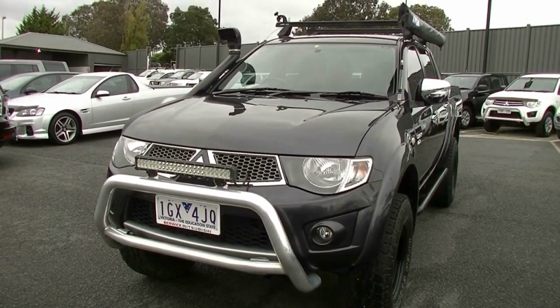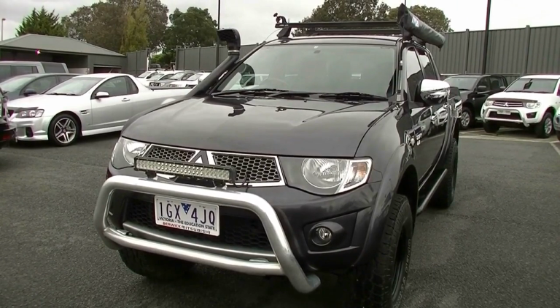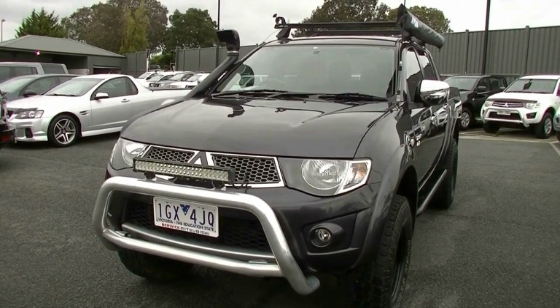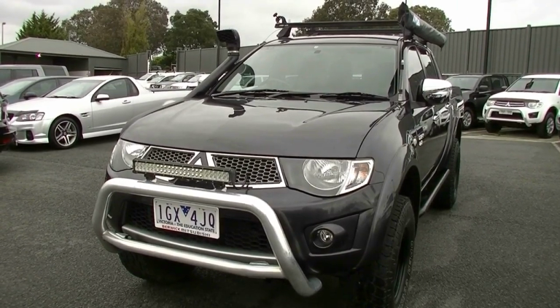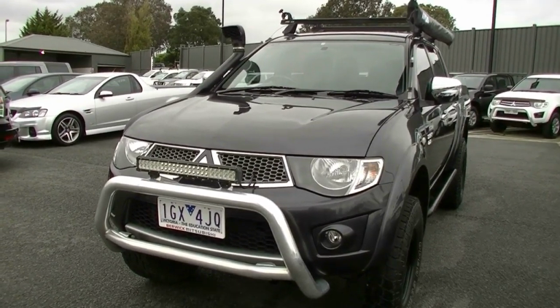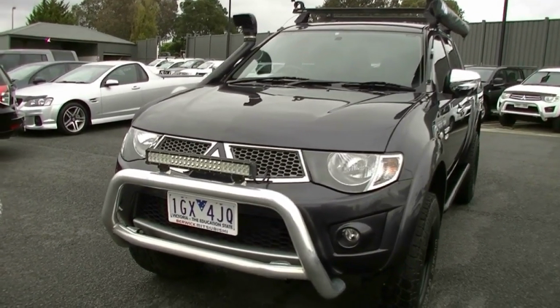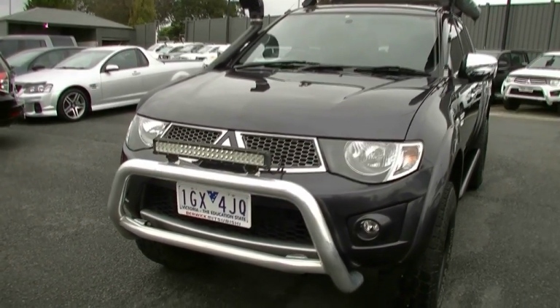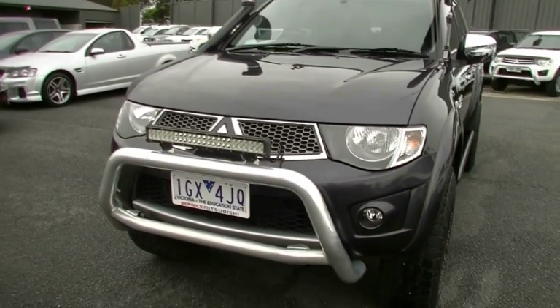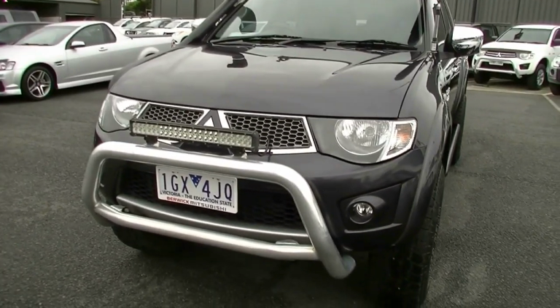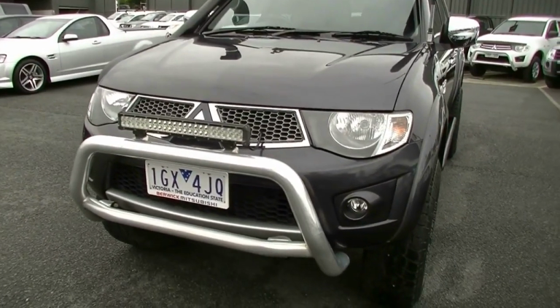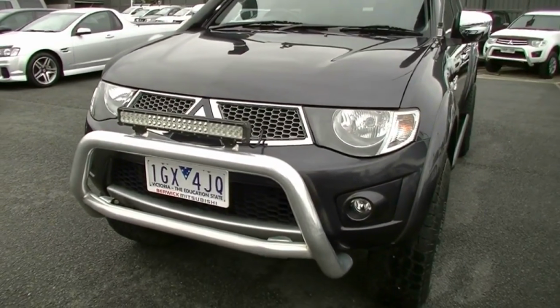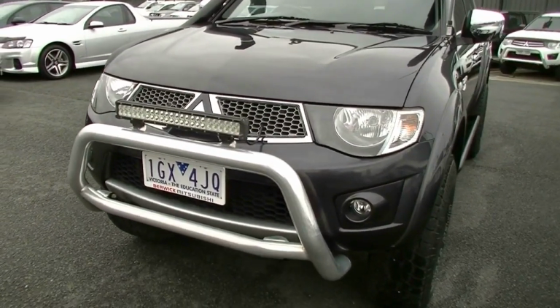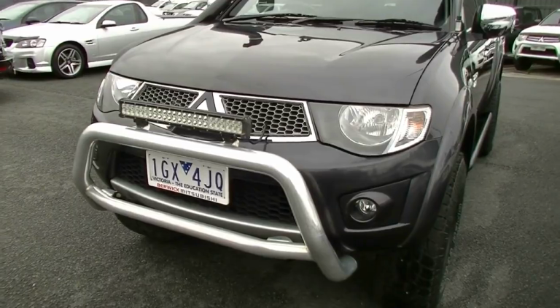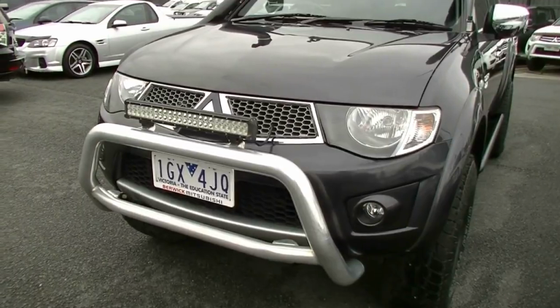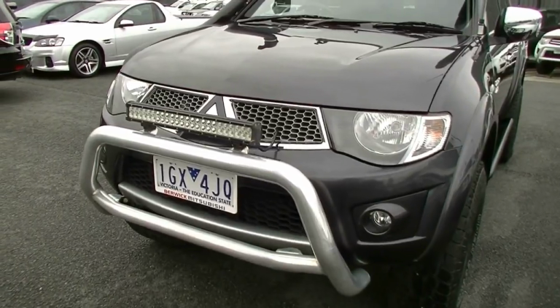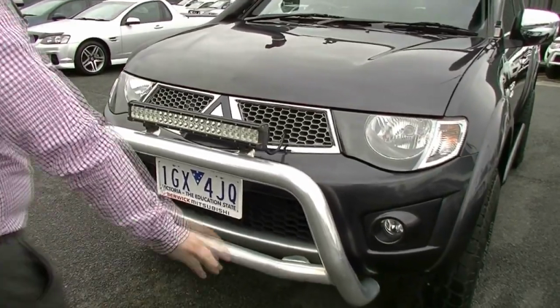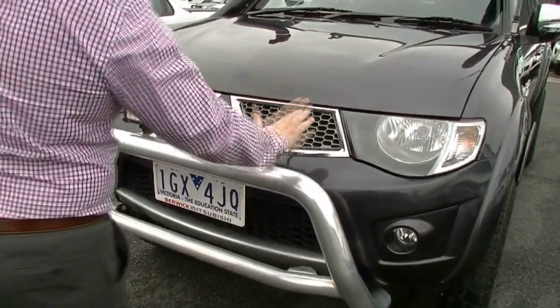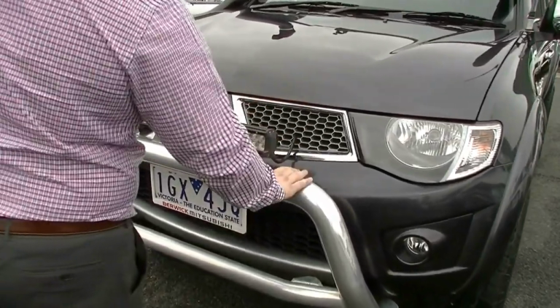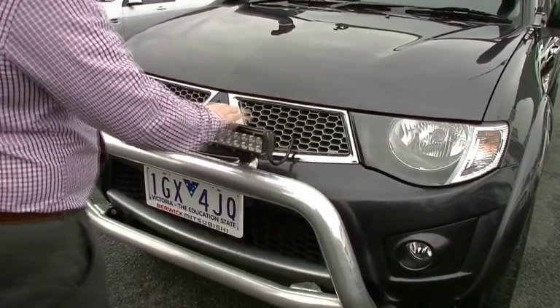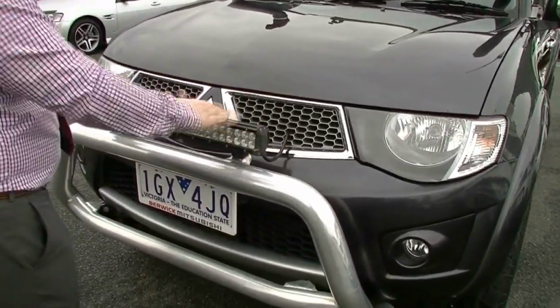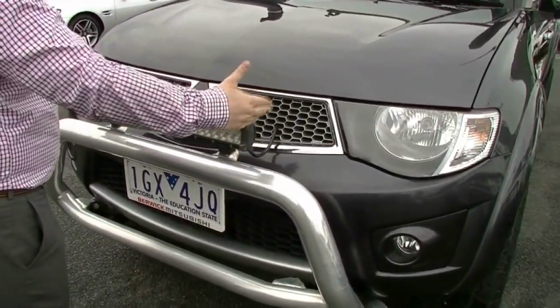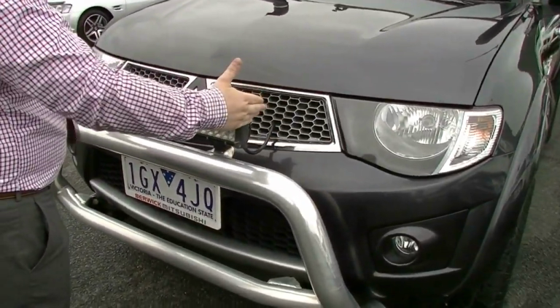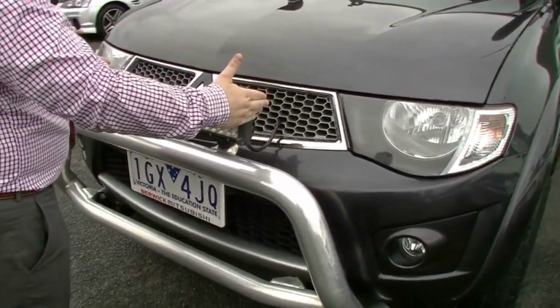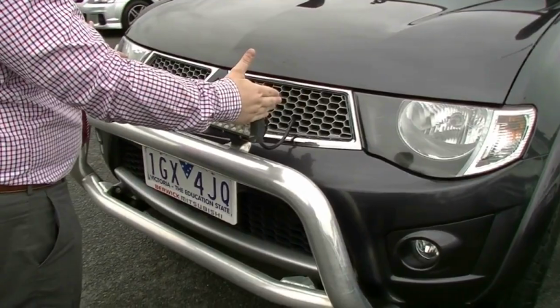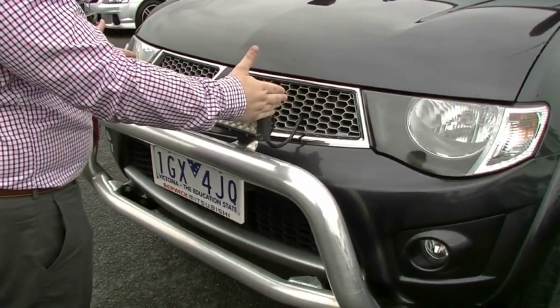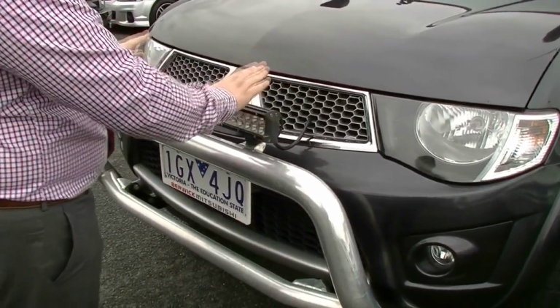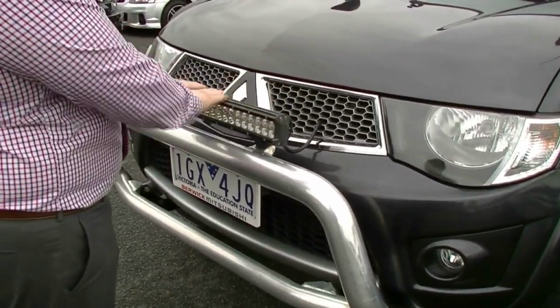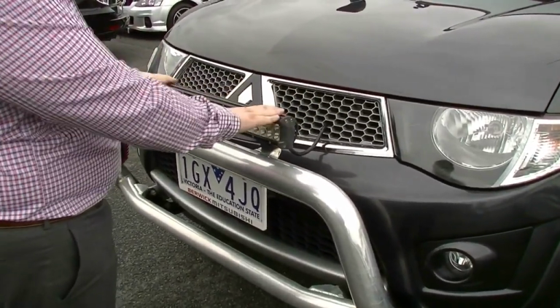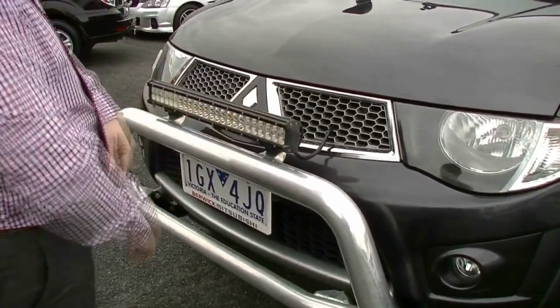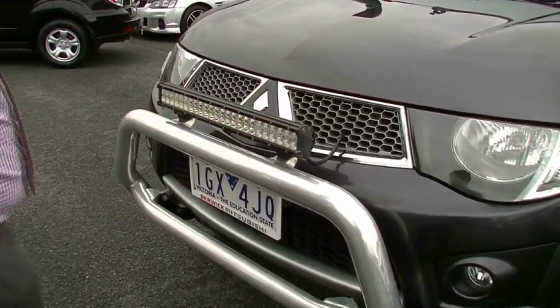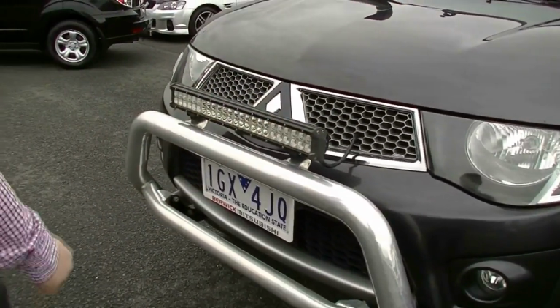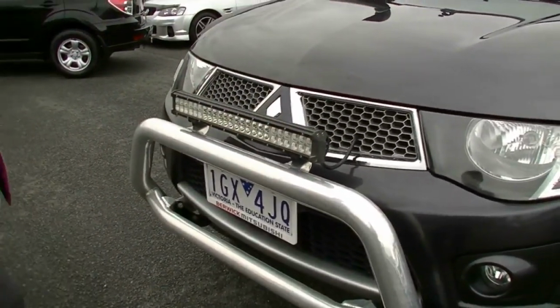We'll start at the front. Obviously, the first things that jump out at you are it's really tall but it's got a lot of things on it. We've got the factory nudge bar fitted to this vehicle as well as what I'd say is a 20-inch light bar fitted to the front of the car, giving it a really good punch at night time.